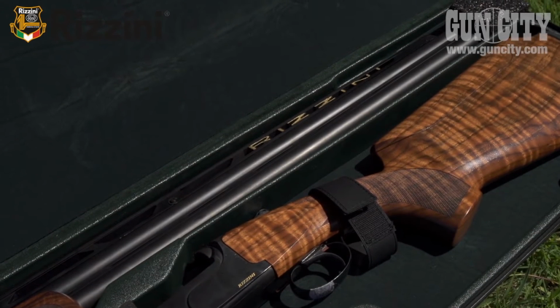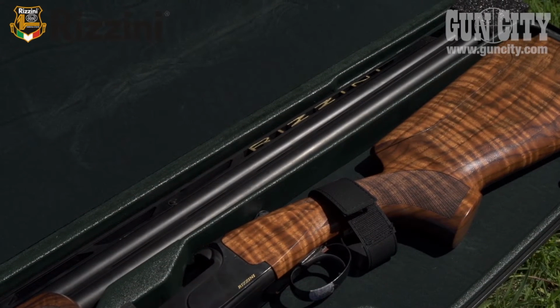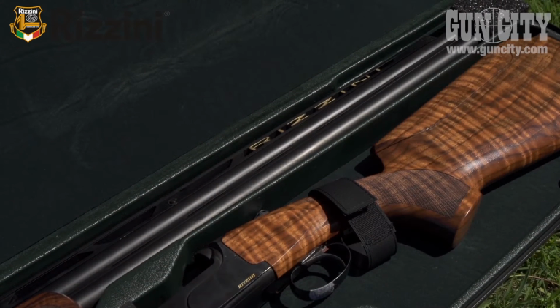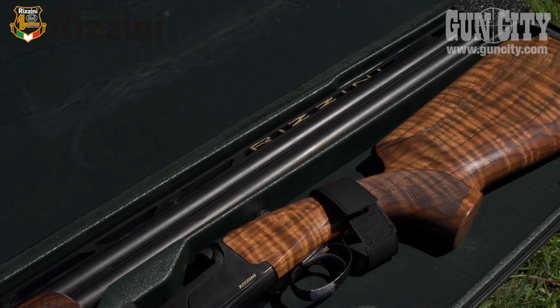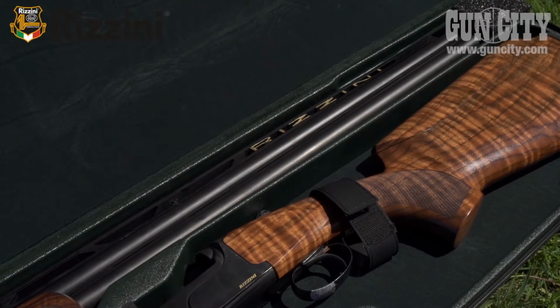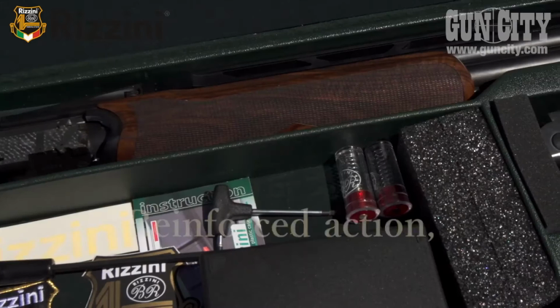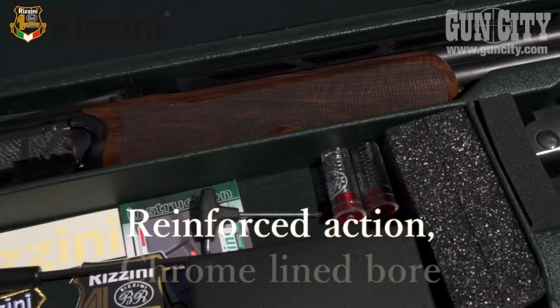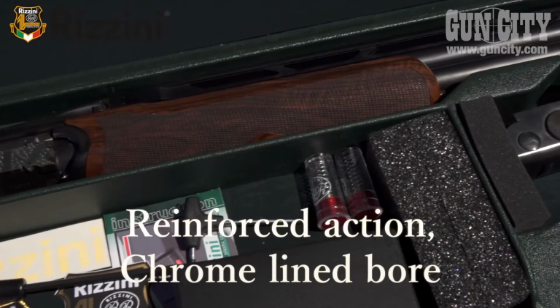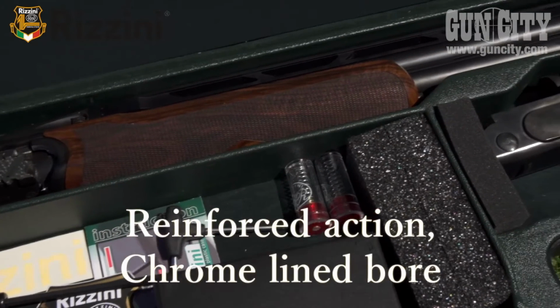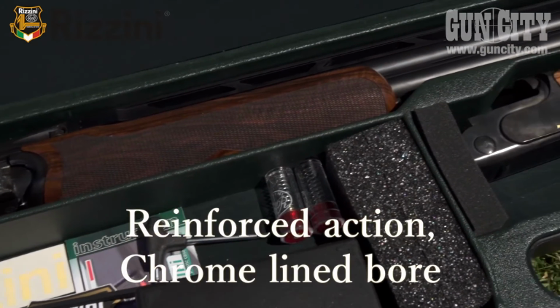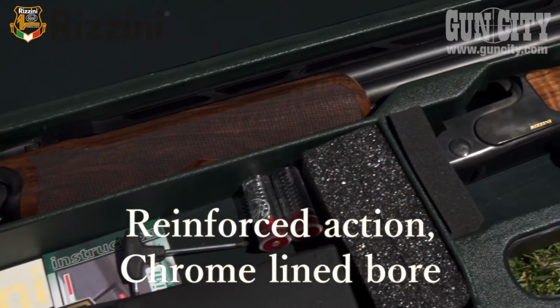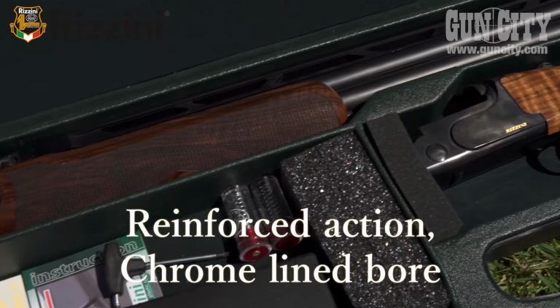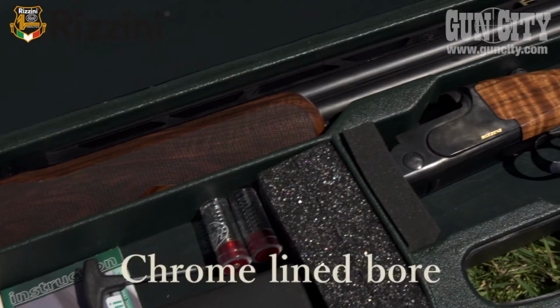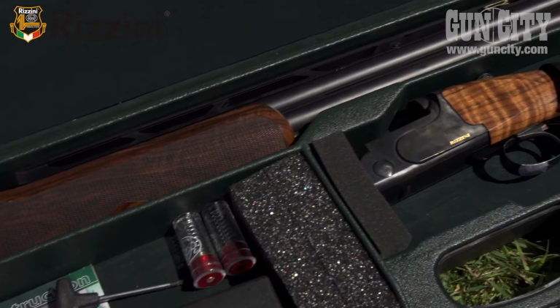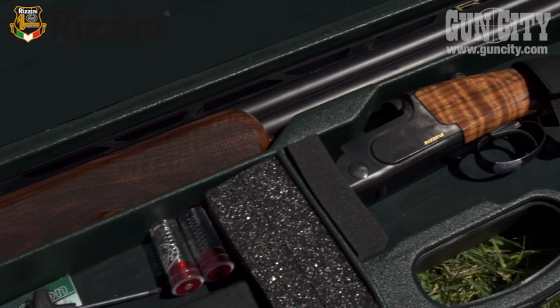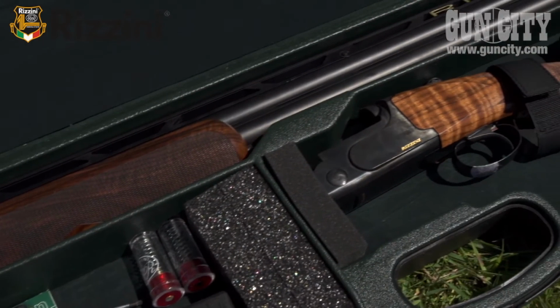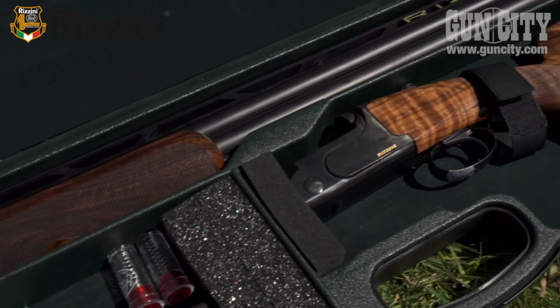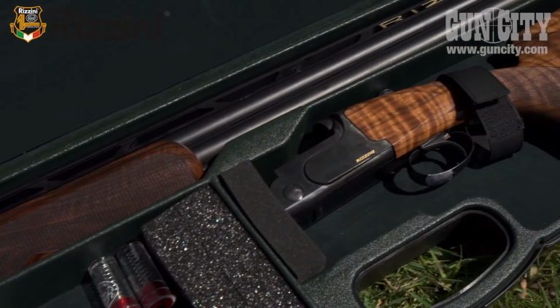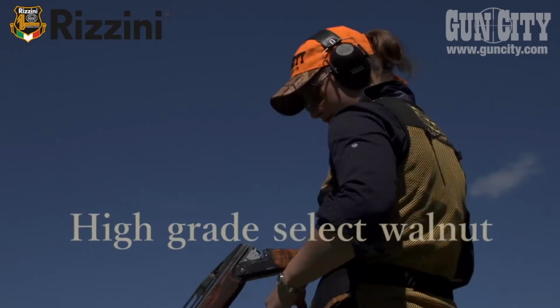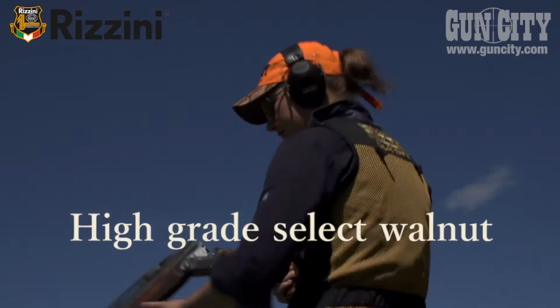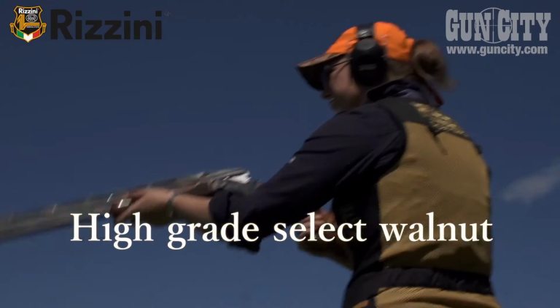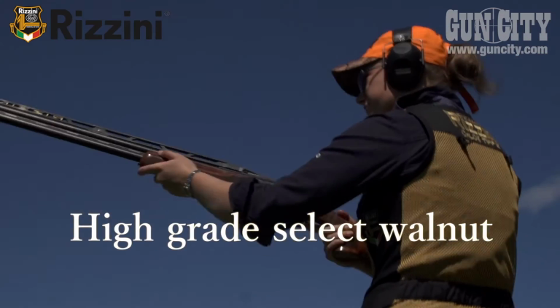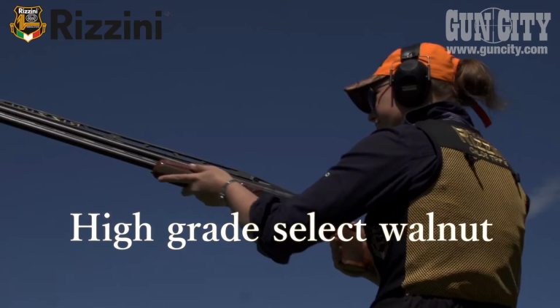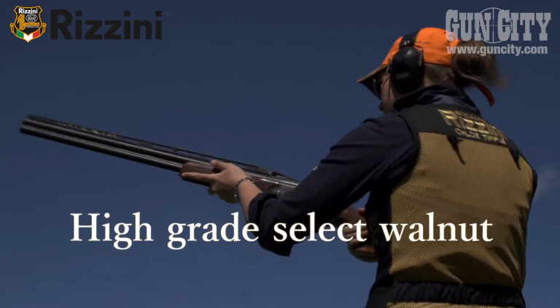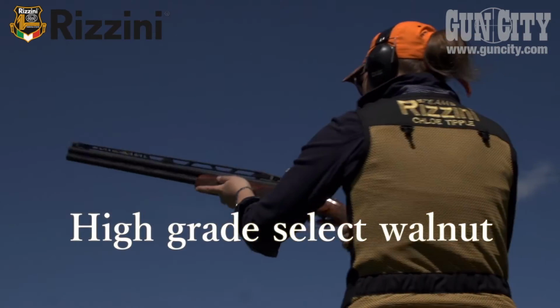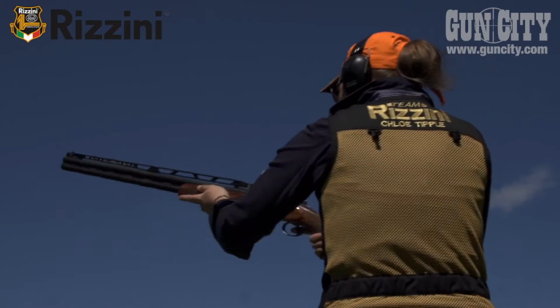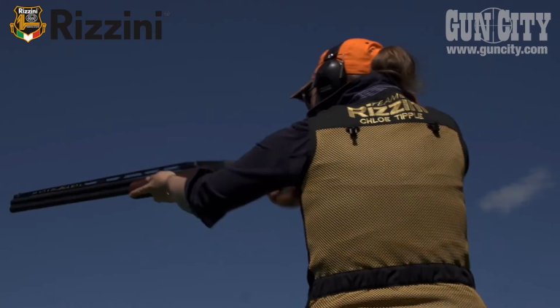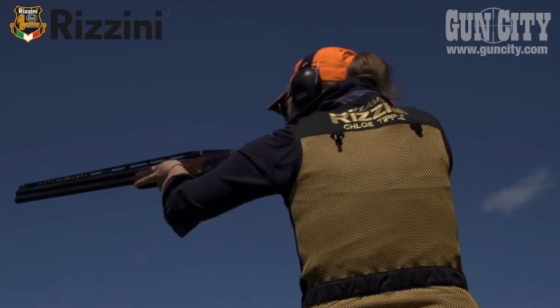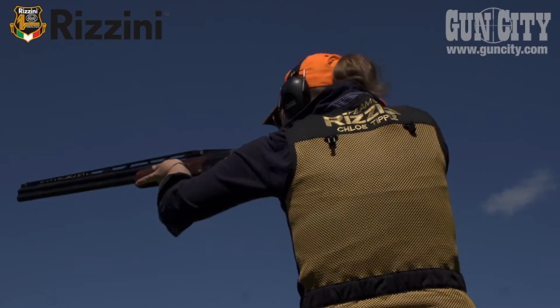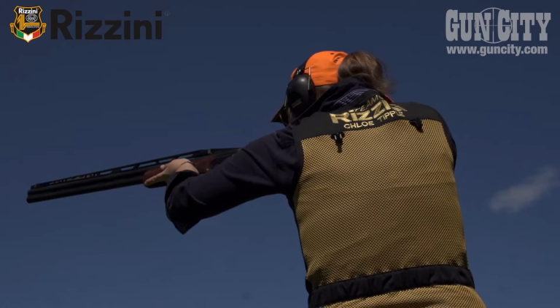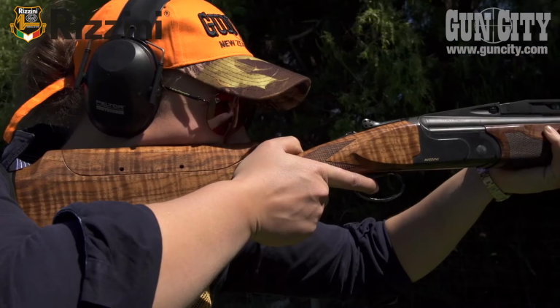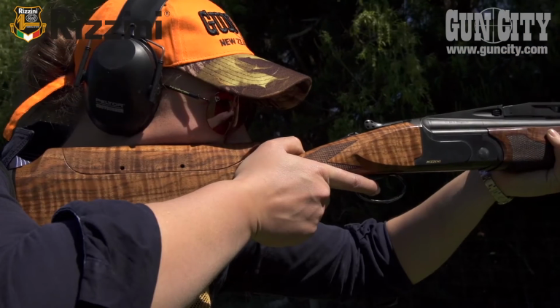As well as featuring reinforced action, chrome line bore, and high-grade select walnut, the Premier also comes complete with a full set of chokes and a factory case.